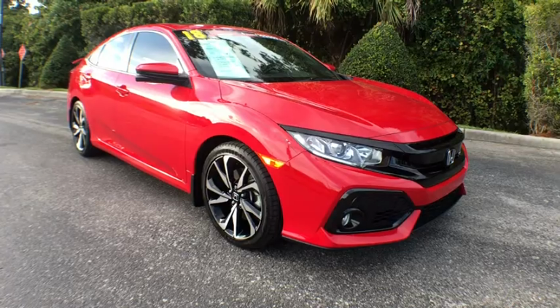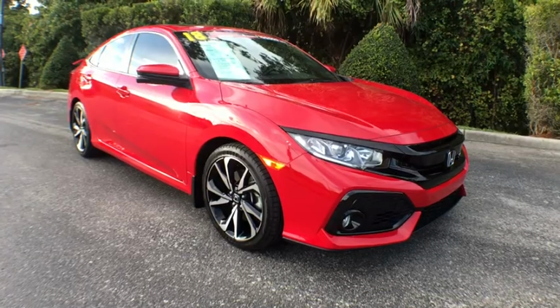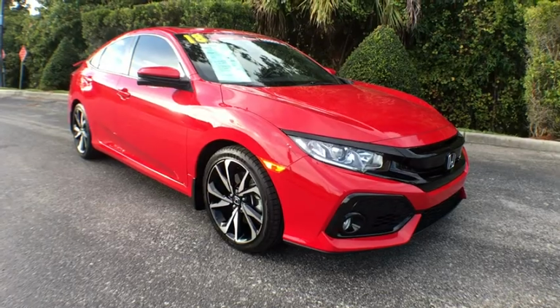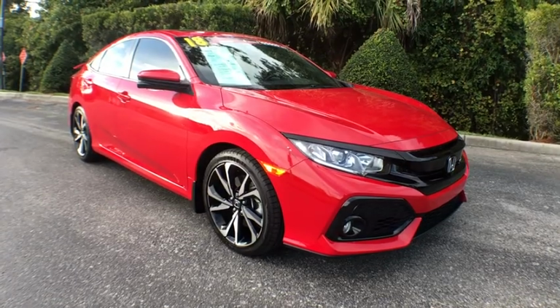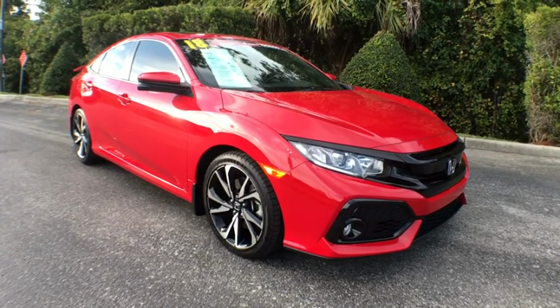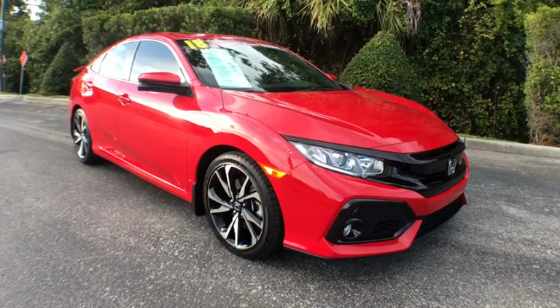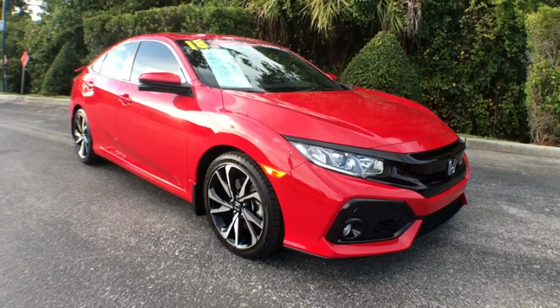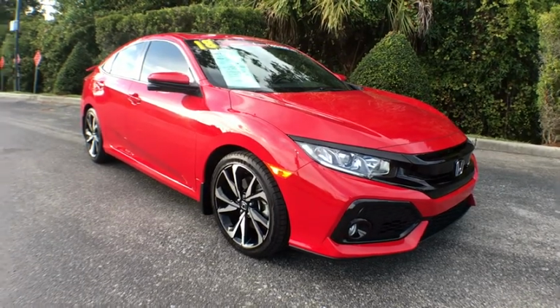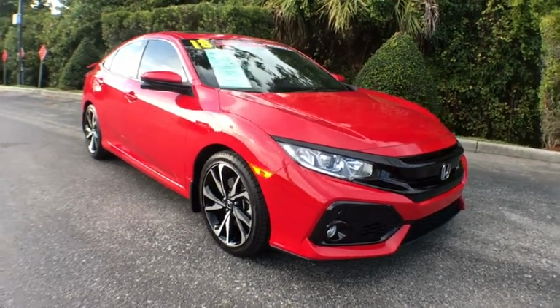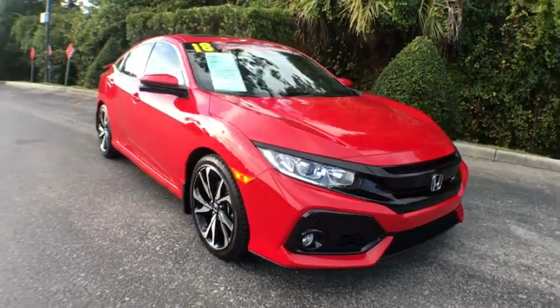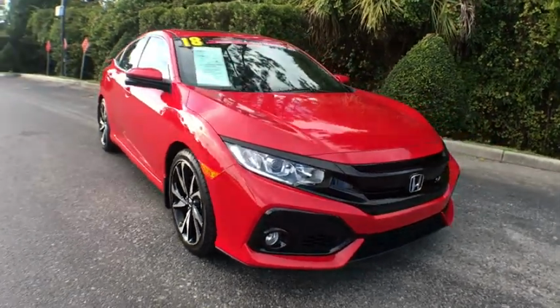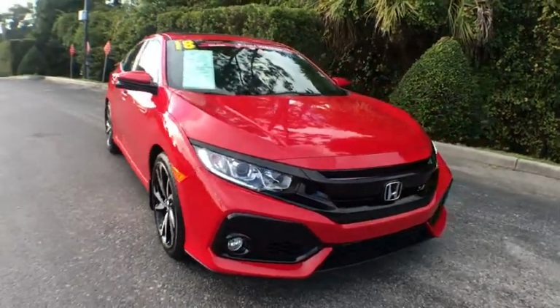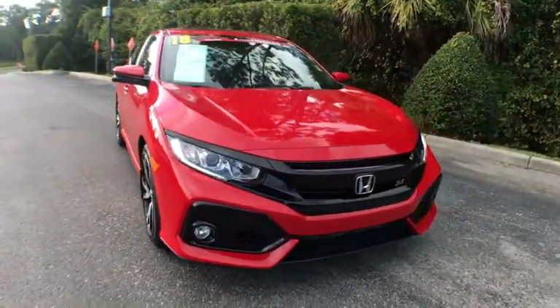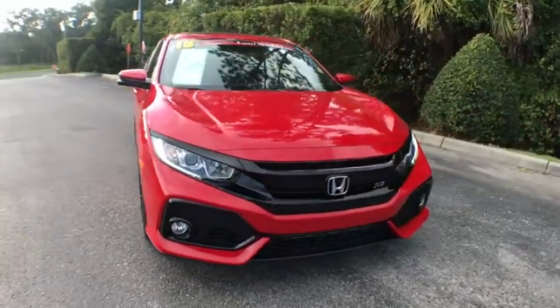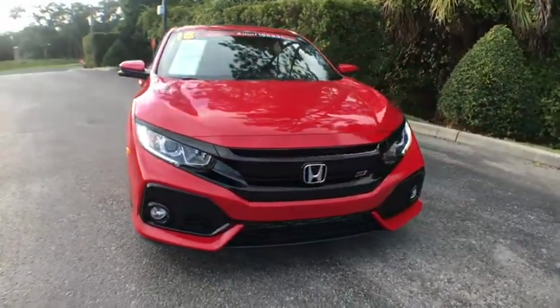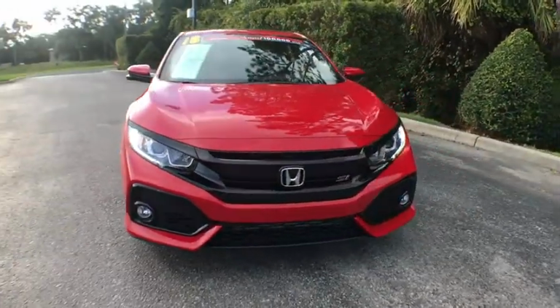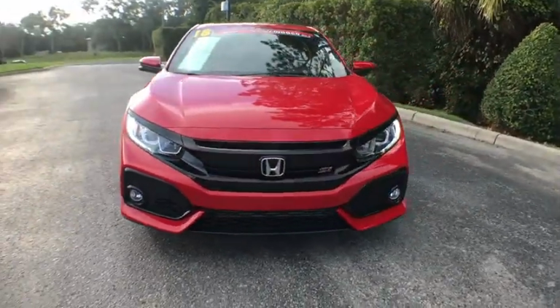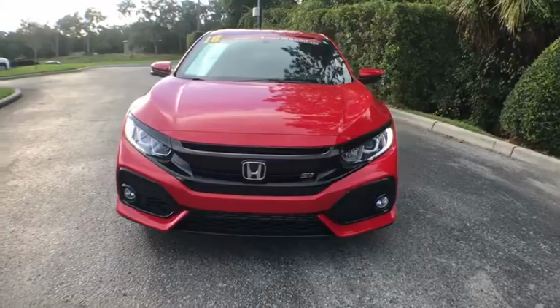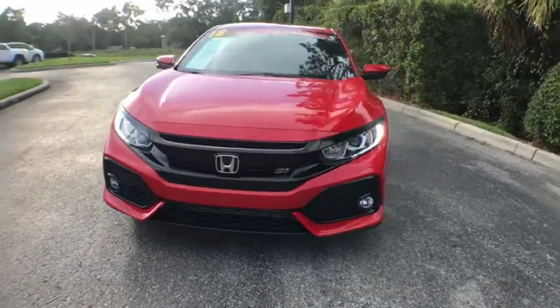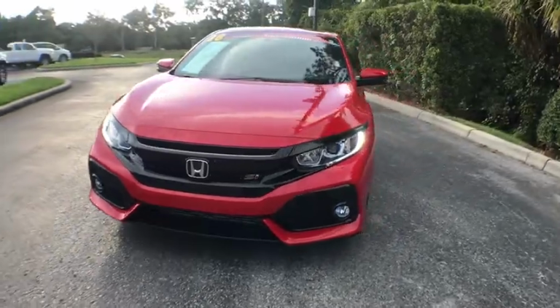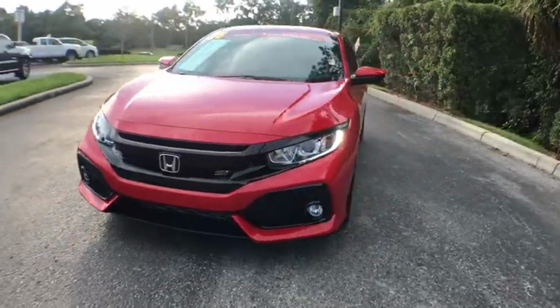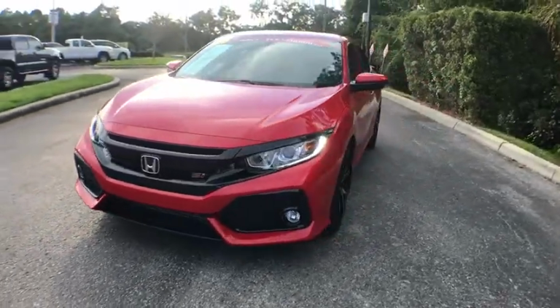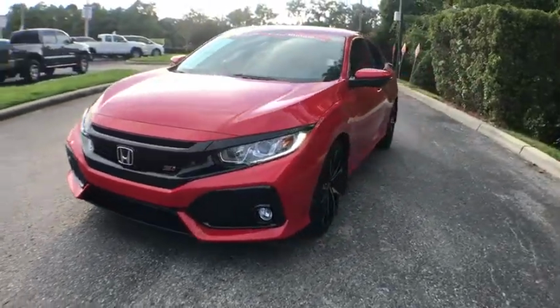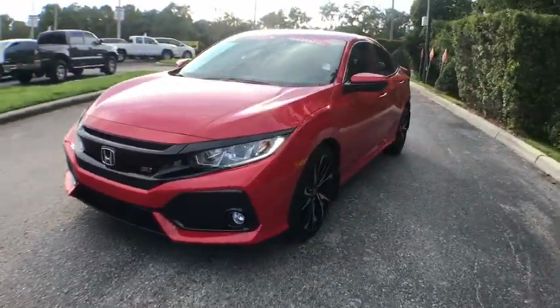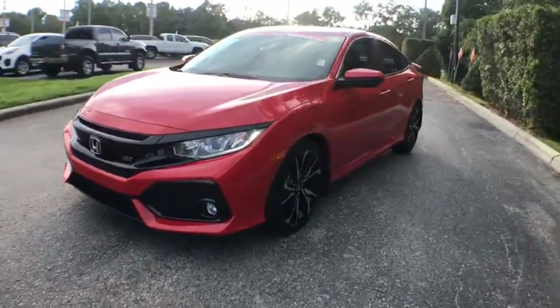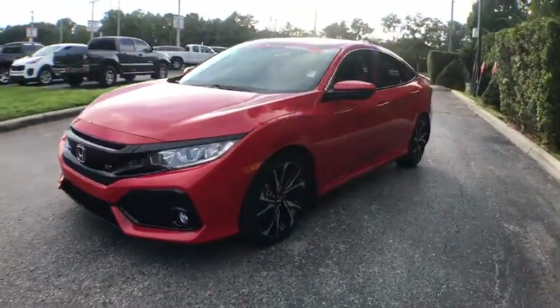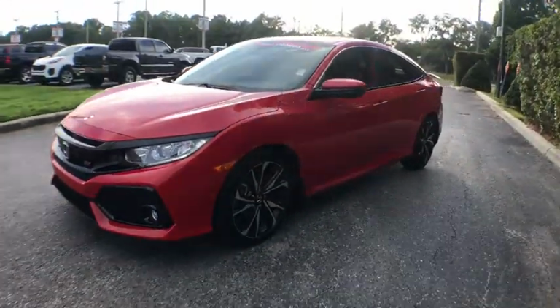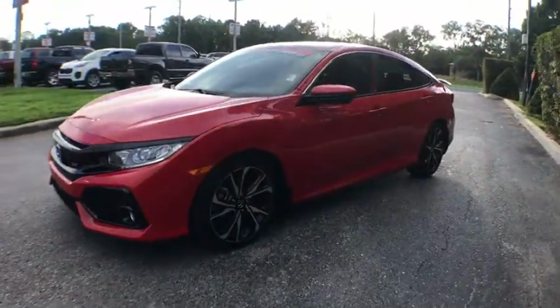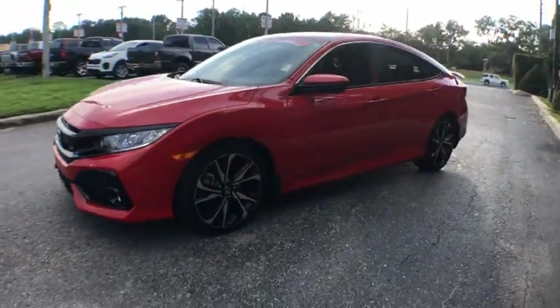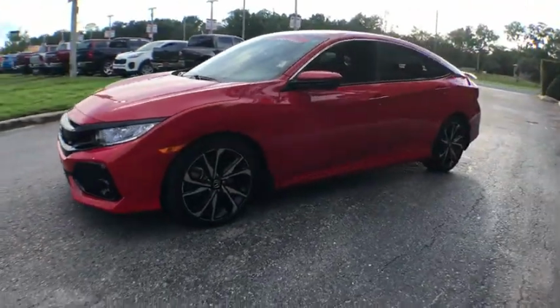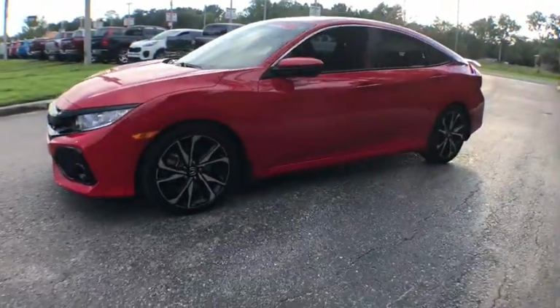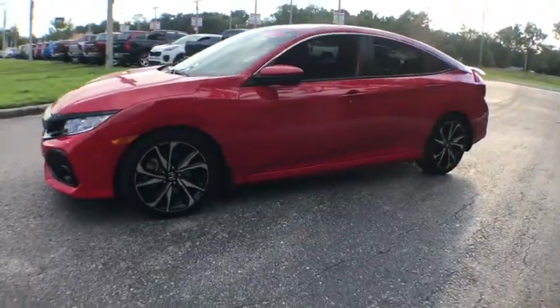2018 Honda Civic. Practical, awesome gas mileage, and incredibly reliable. This vehicle has less than 6,000 miles.